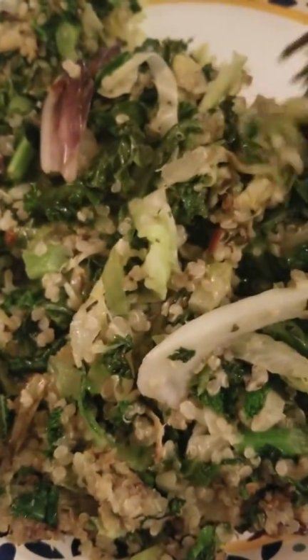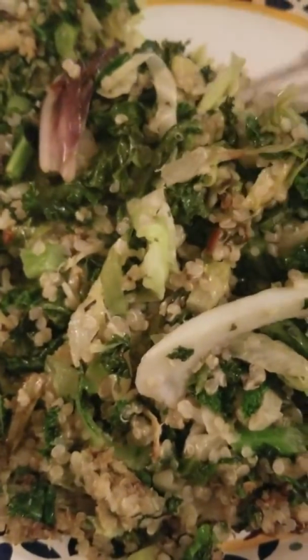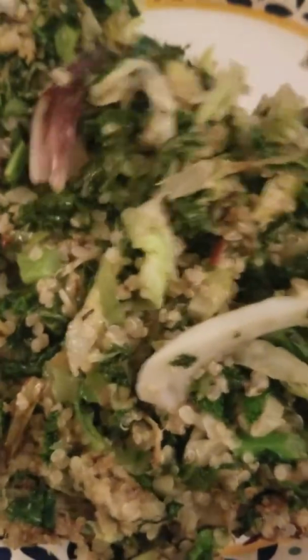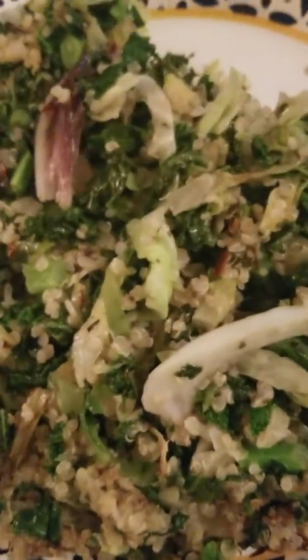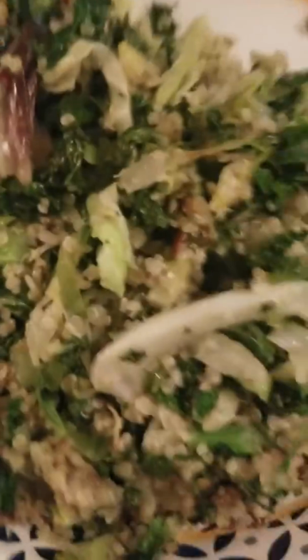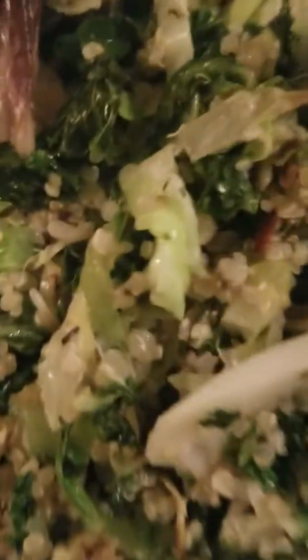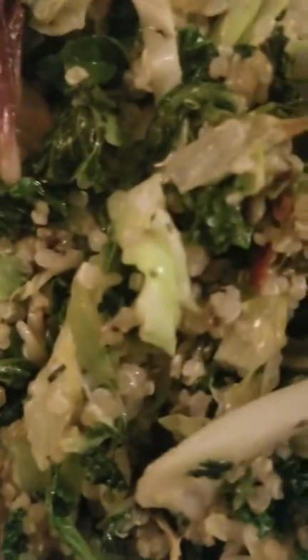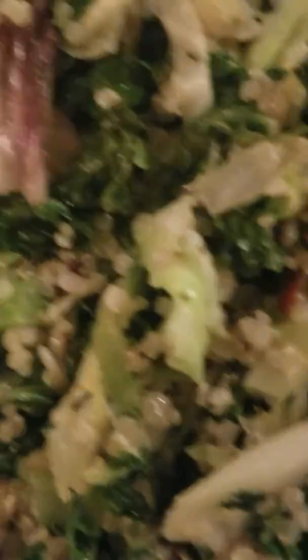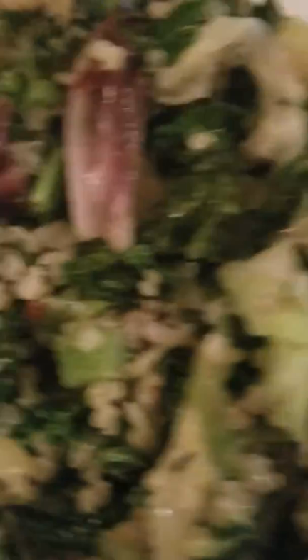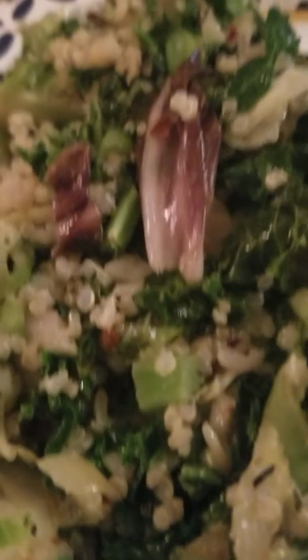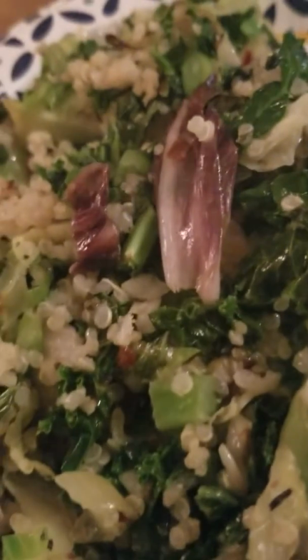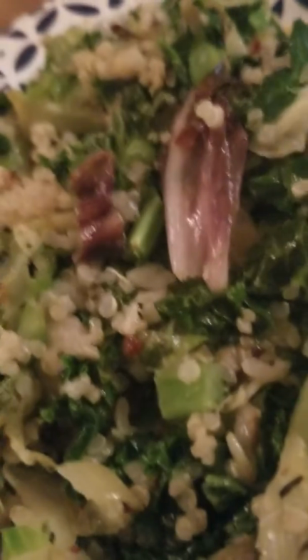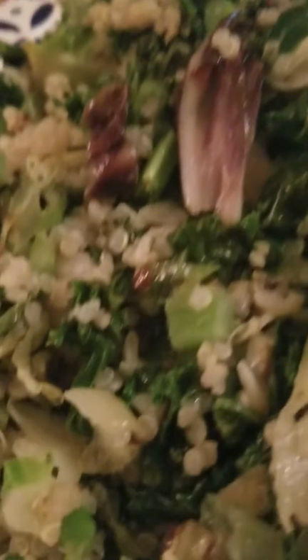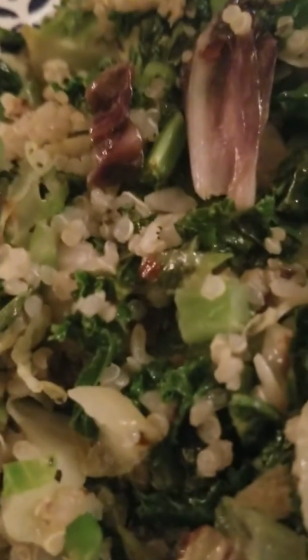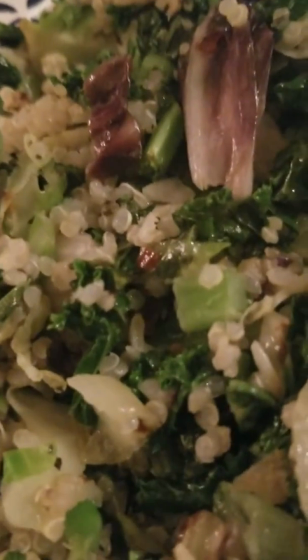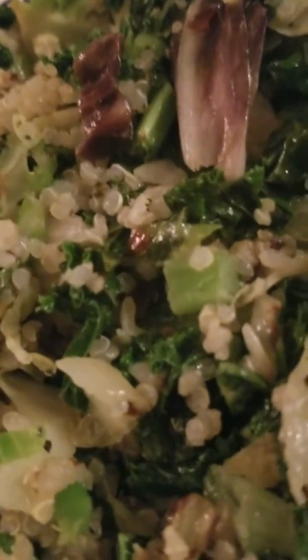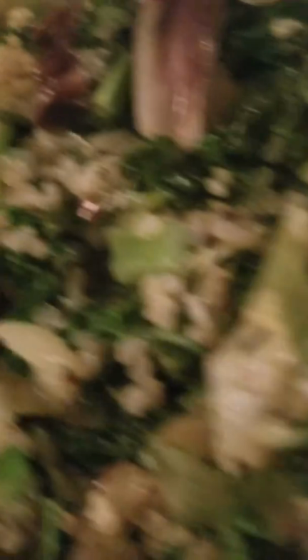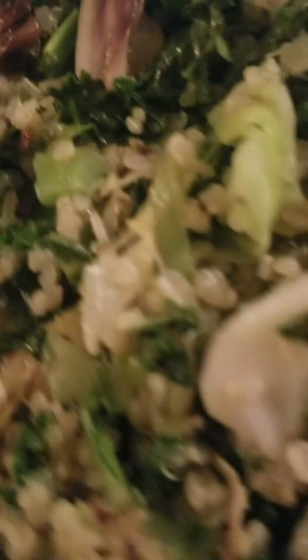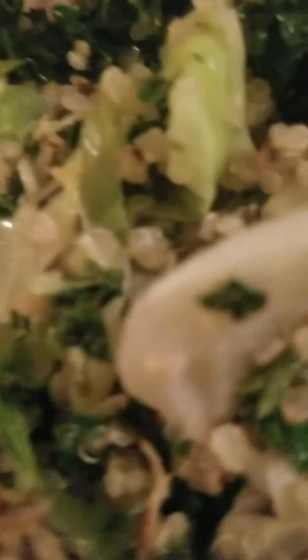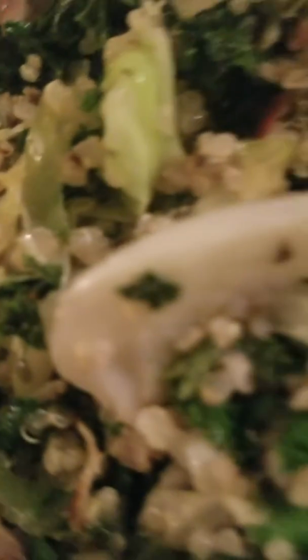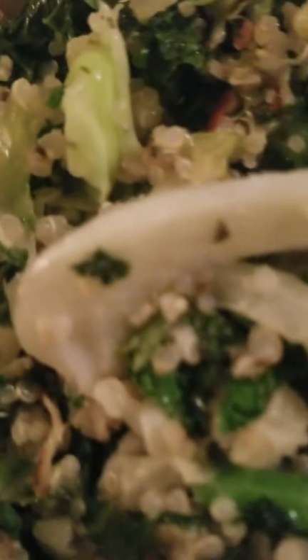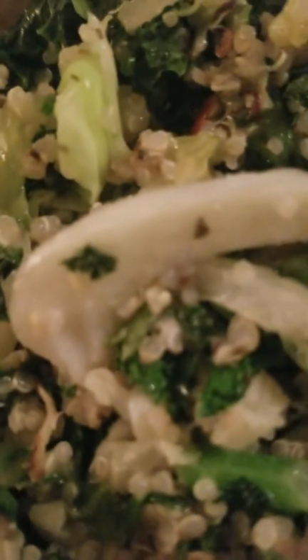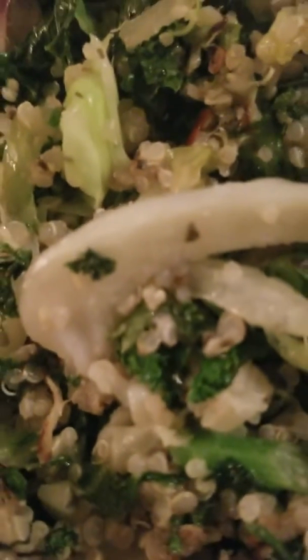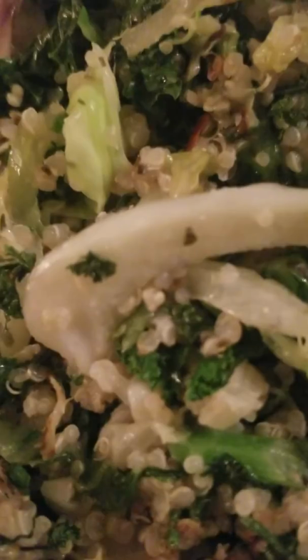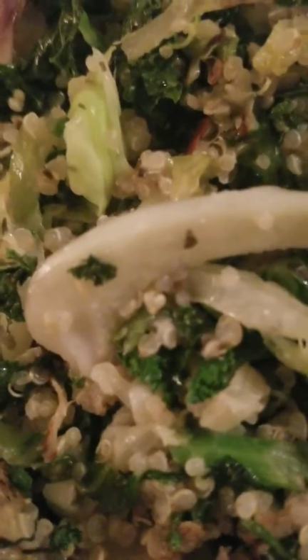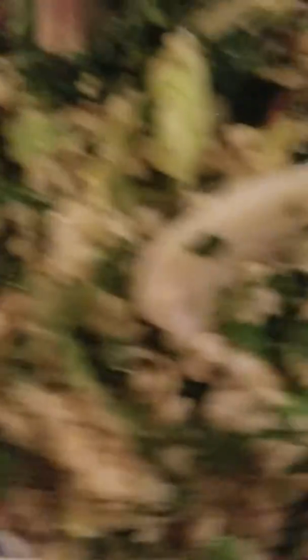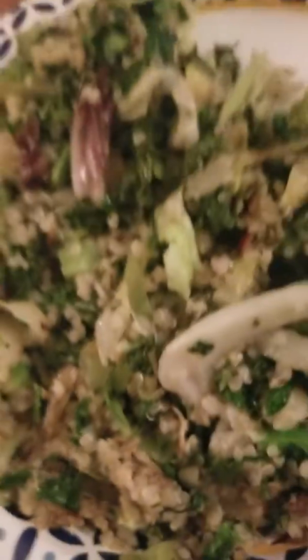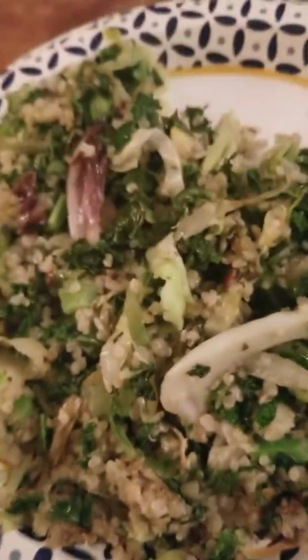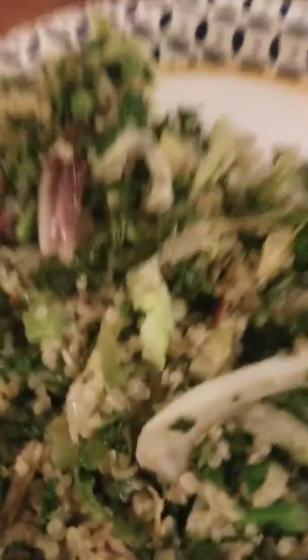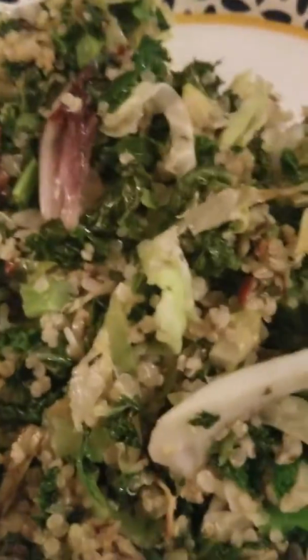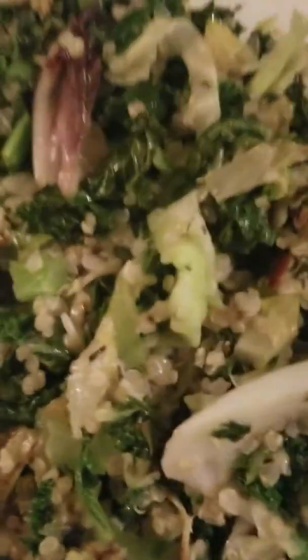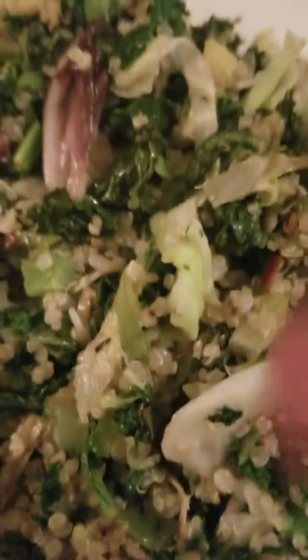This is what I'm going to be eating. Thank you guys for watching. It's still hot and steaming and it is yummy. Thousand rolls to you guys, my love.